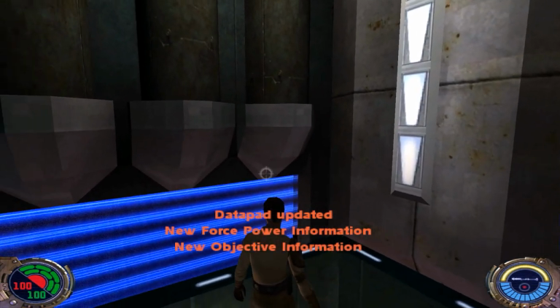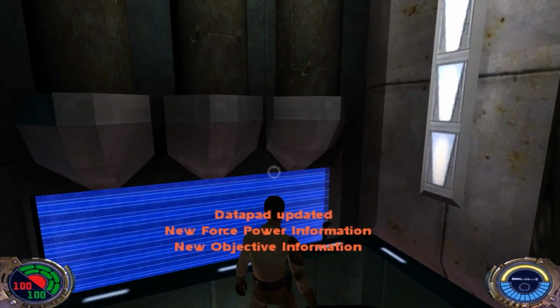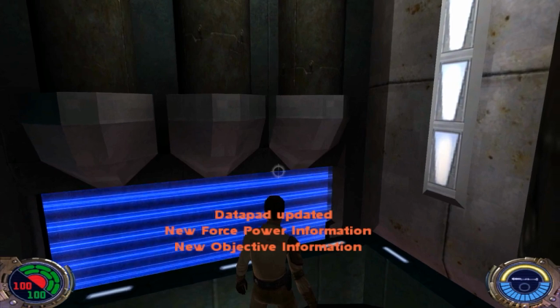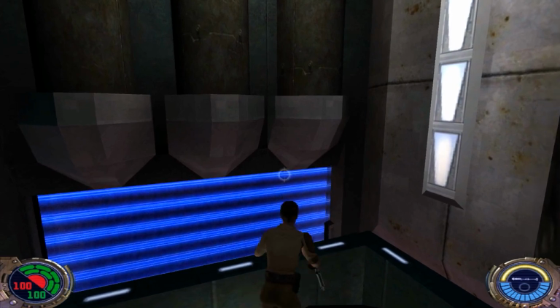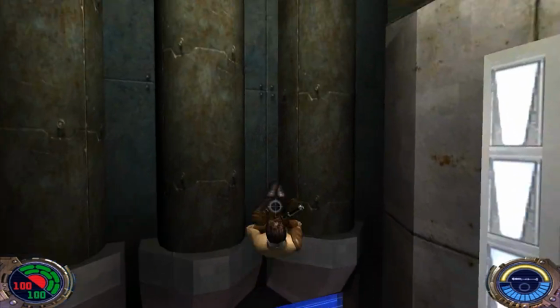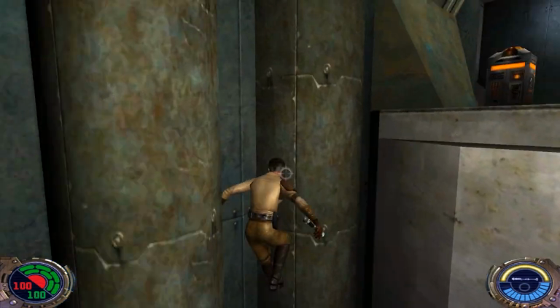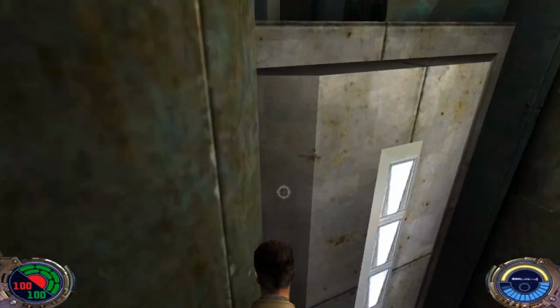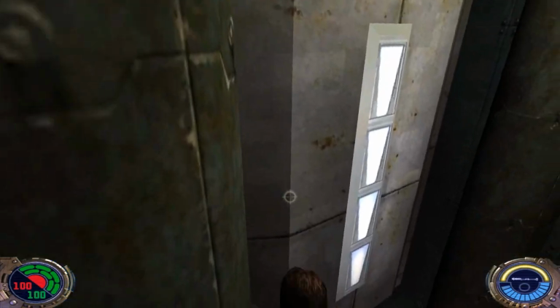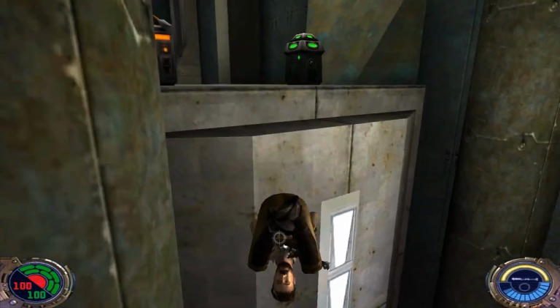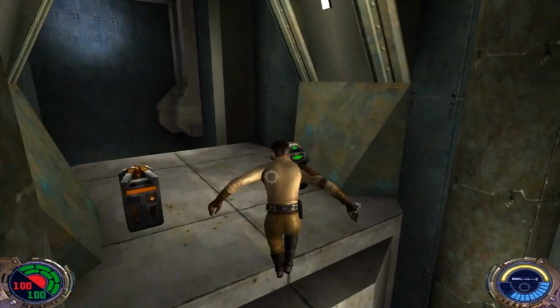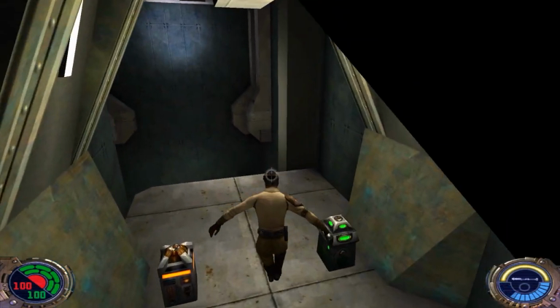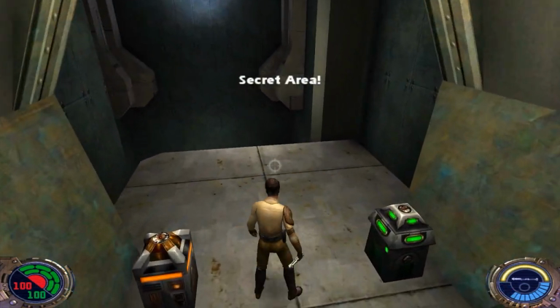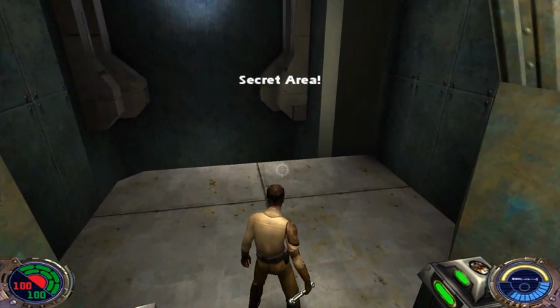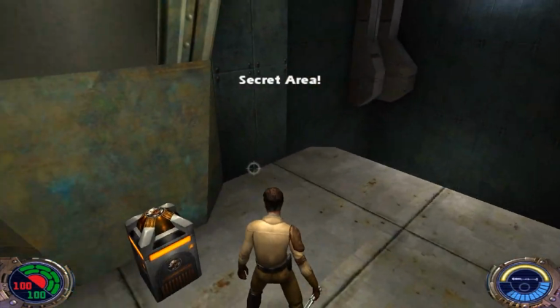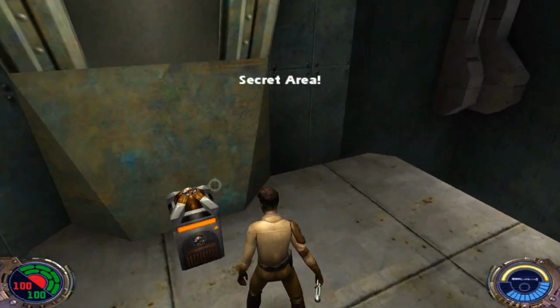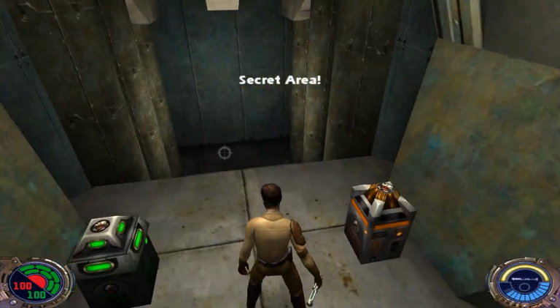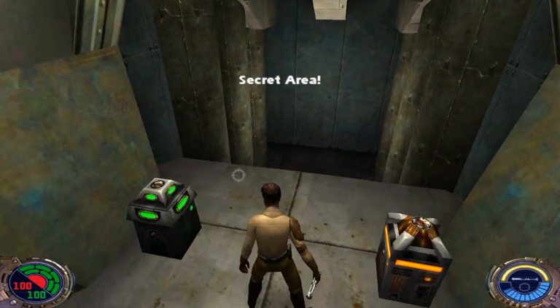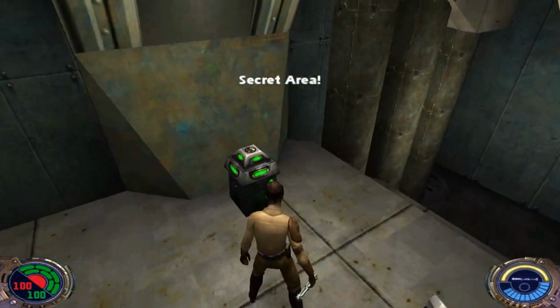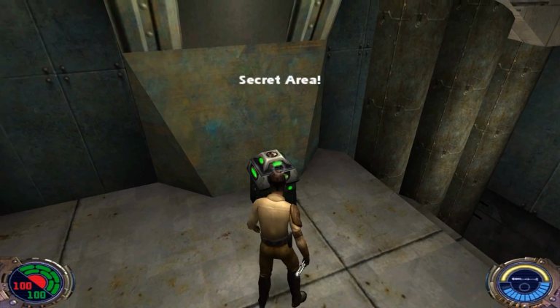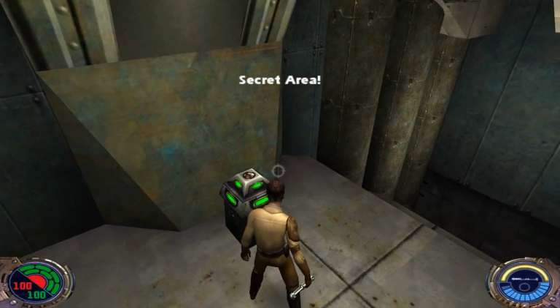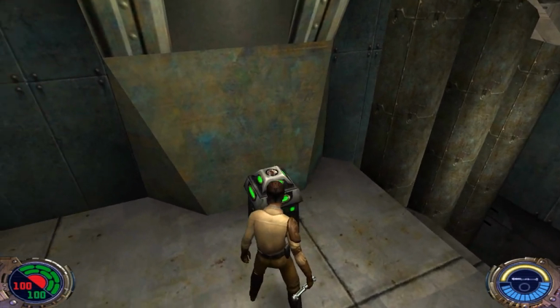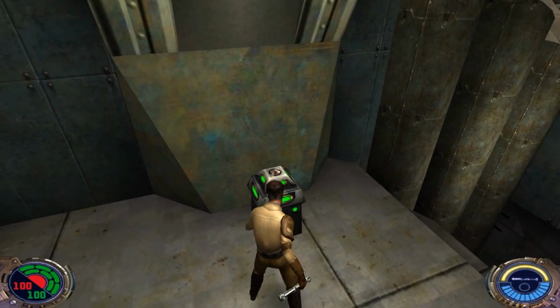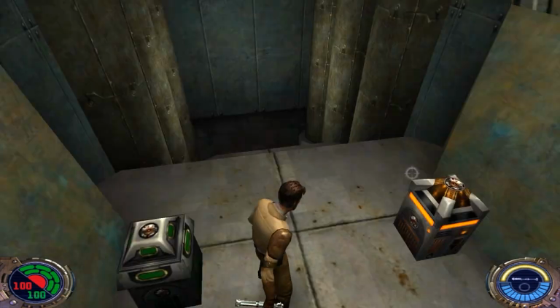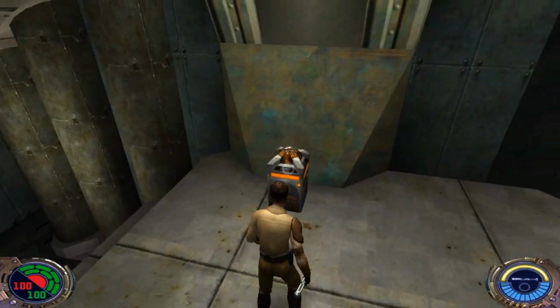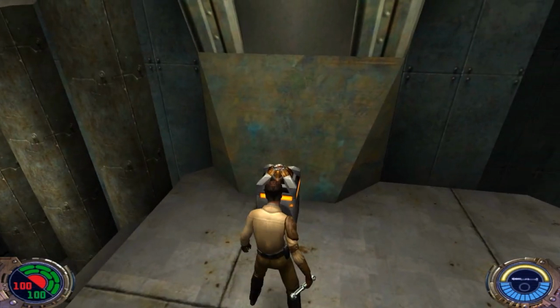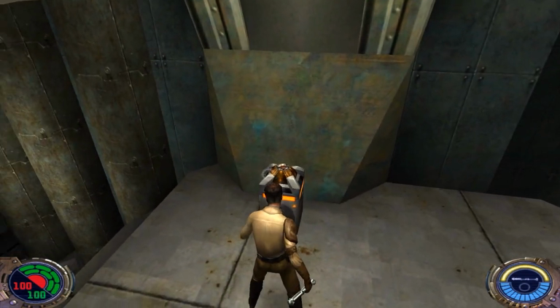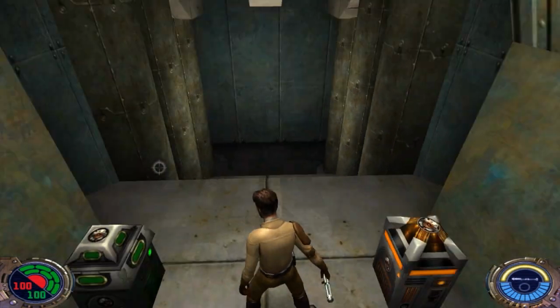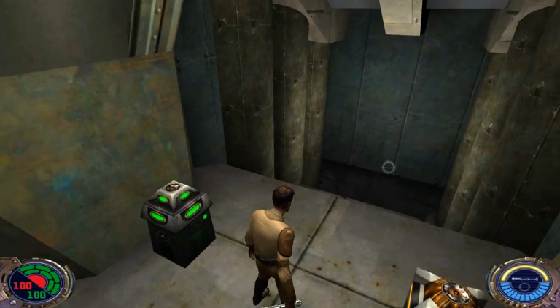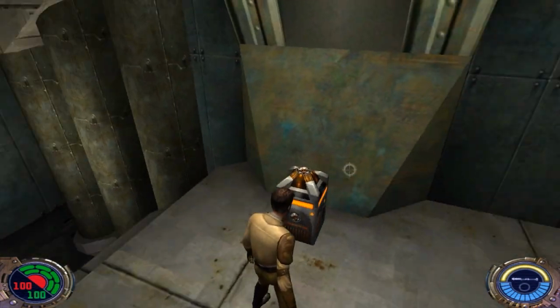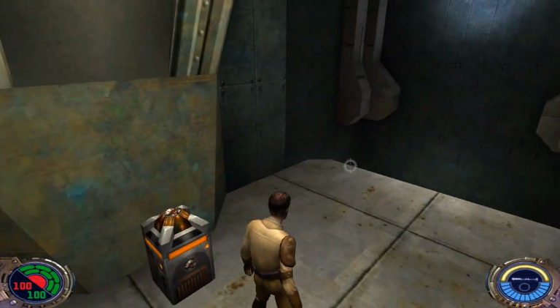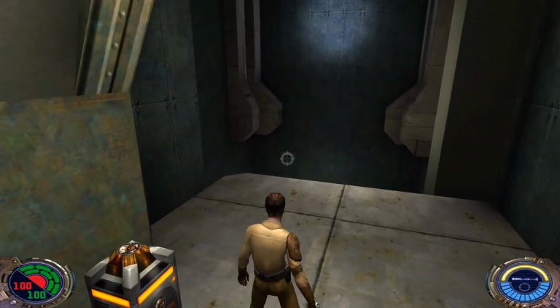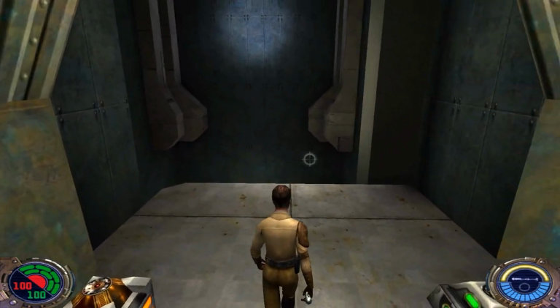The first thing we're gonna do straight away is jump up onto these pipes and up here for our very first secret area — yeah, this is soon in the level, one out of seven. We got shields and ammo up here.